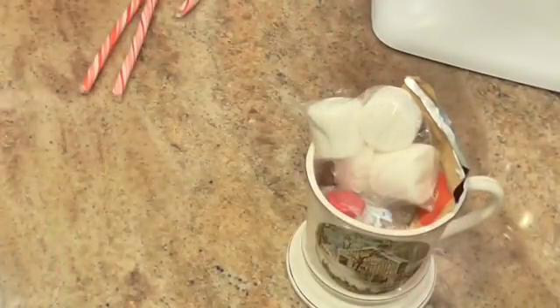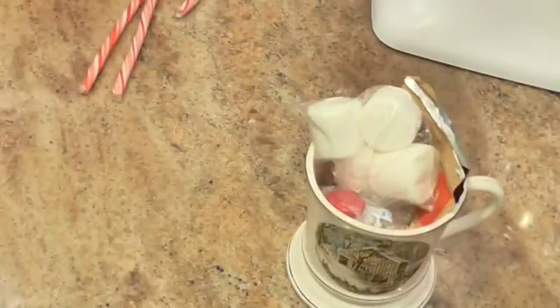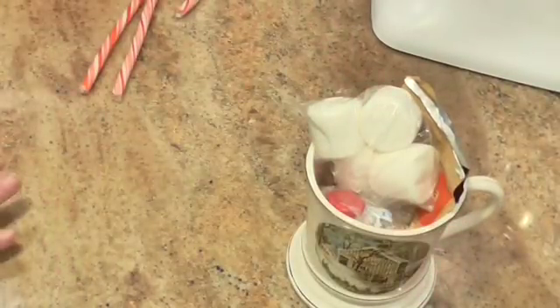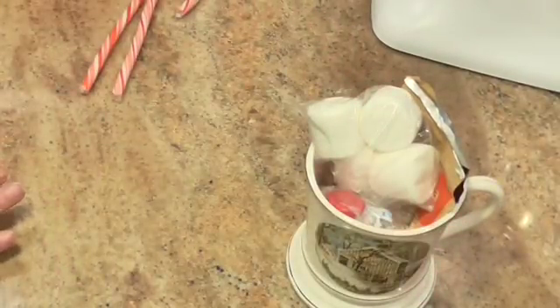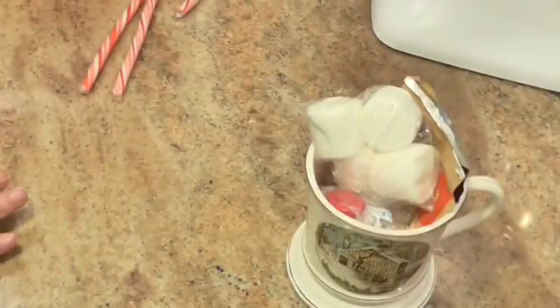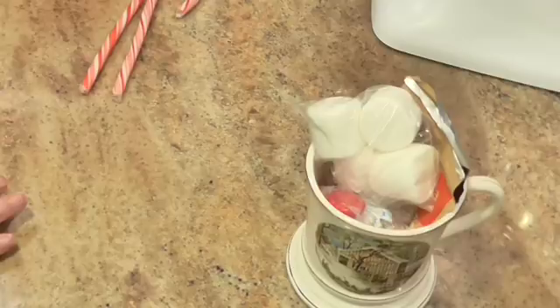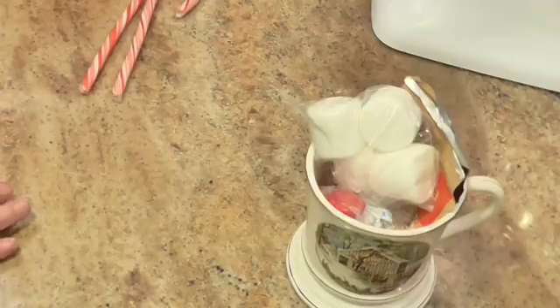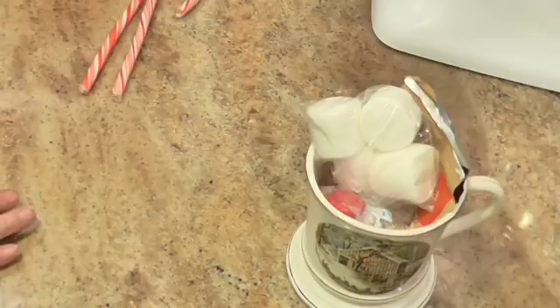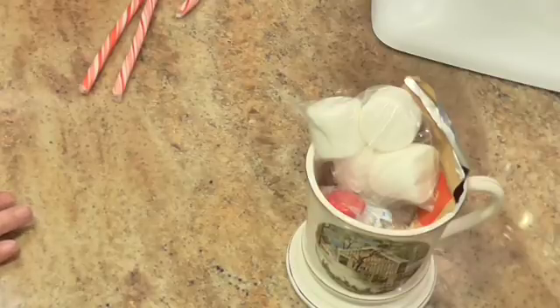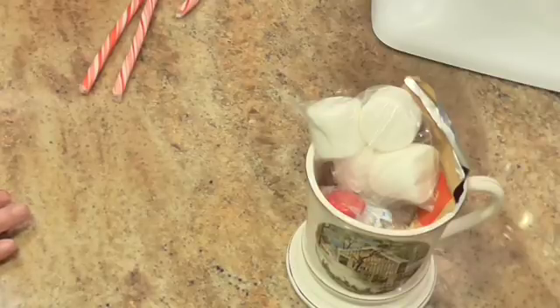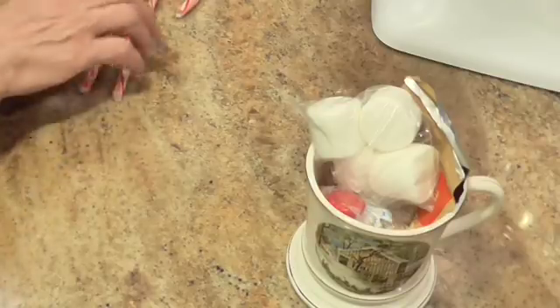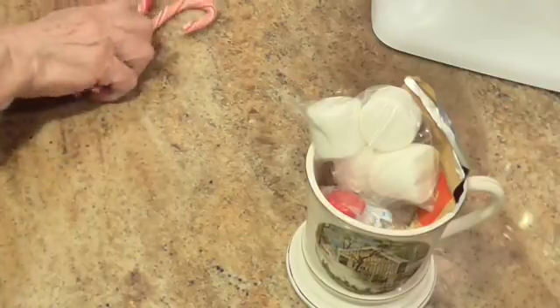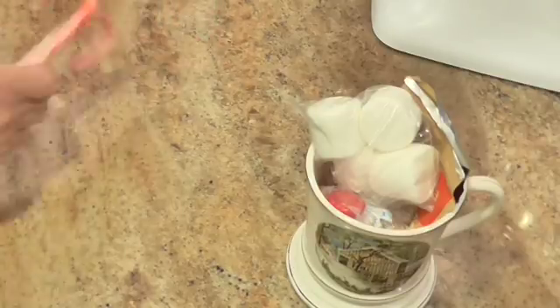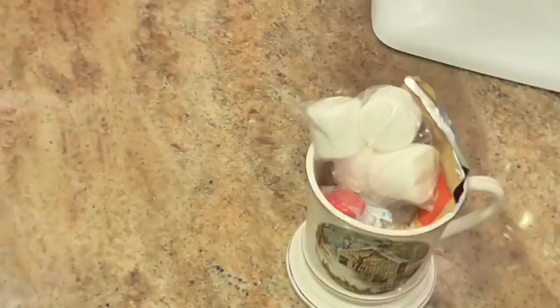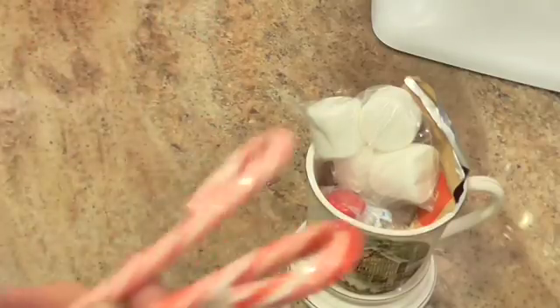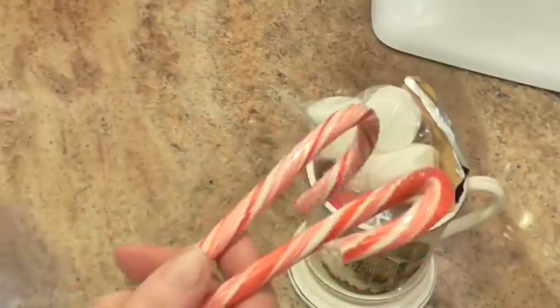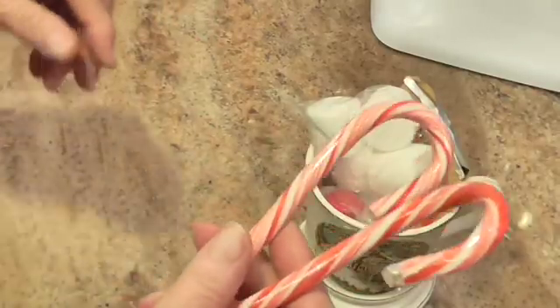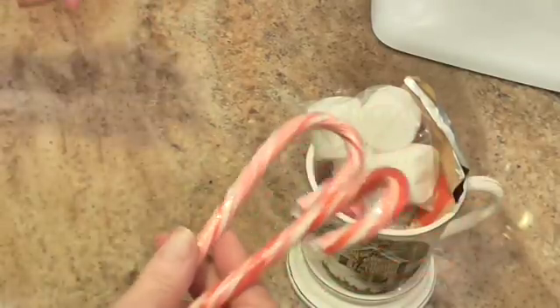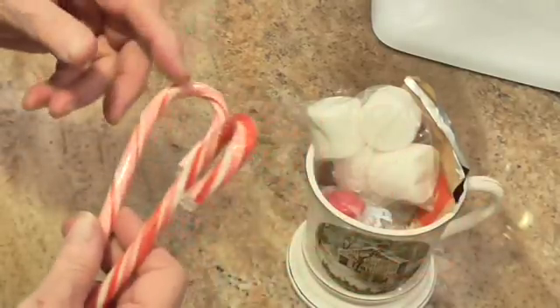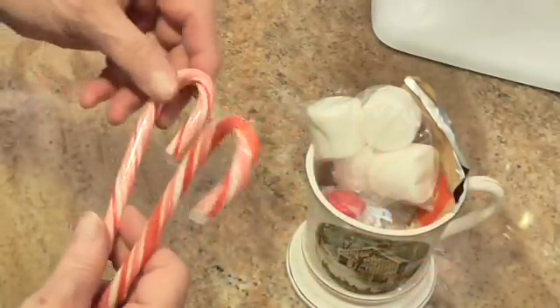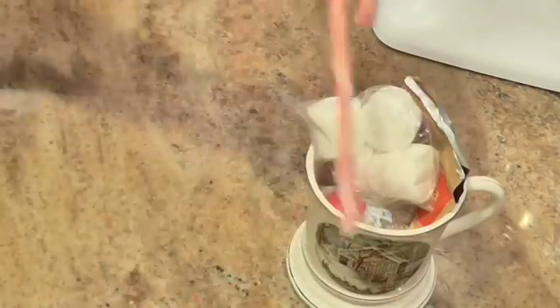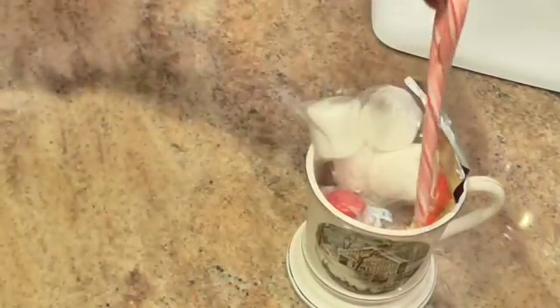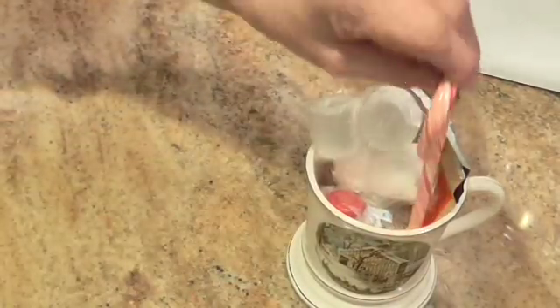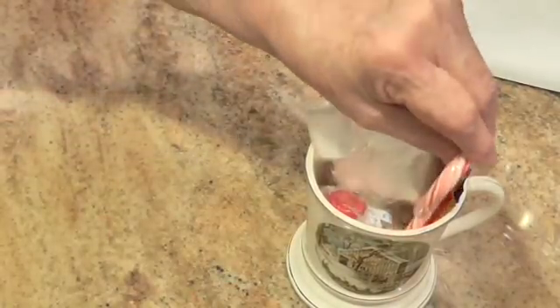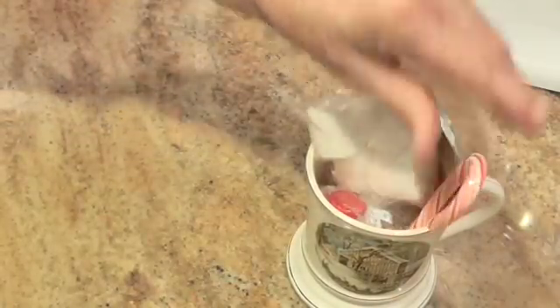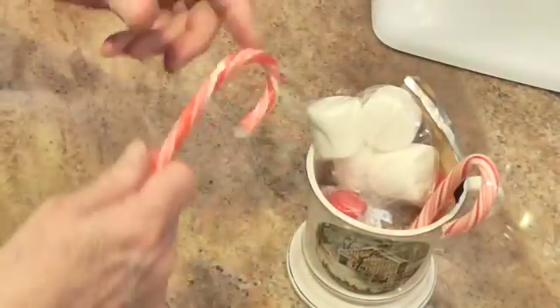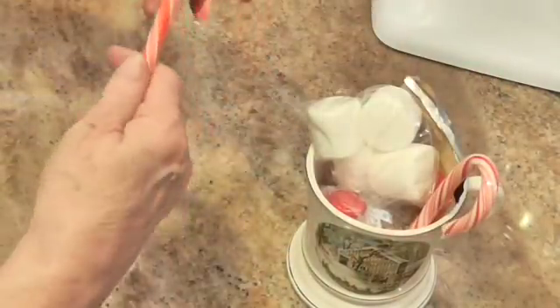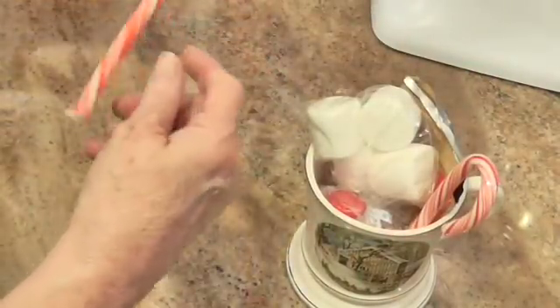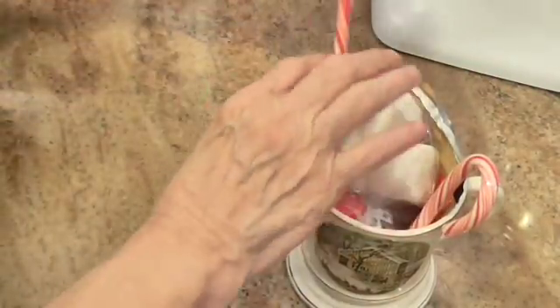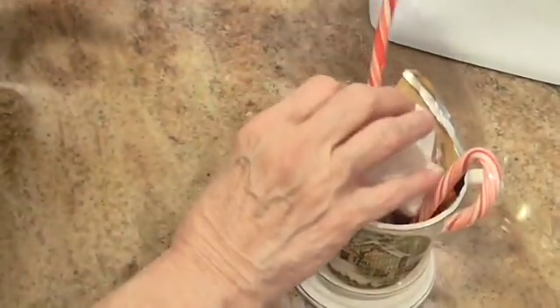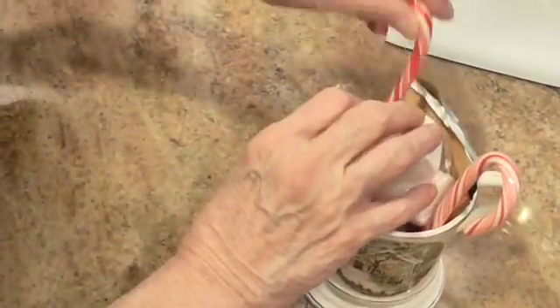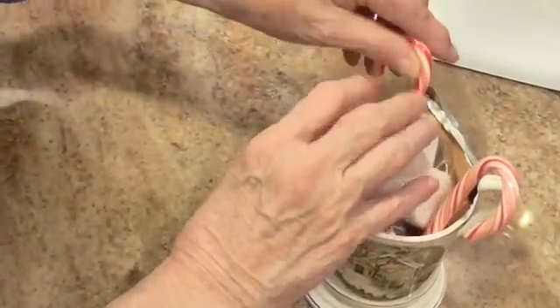And of course you know they have to have a stirrer stick. So guess what we're using? Candy canes! So we've got one here and one here.